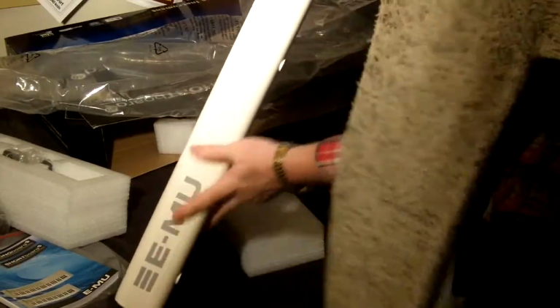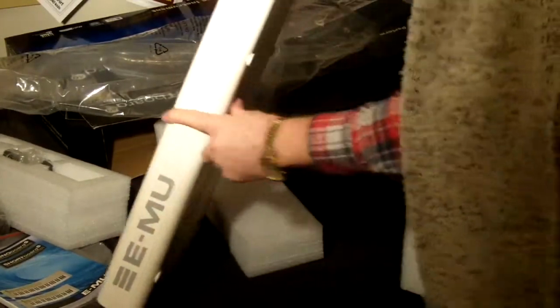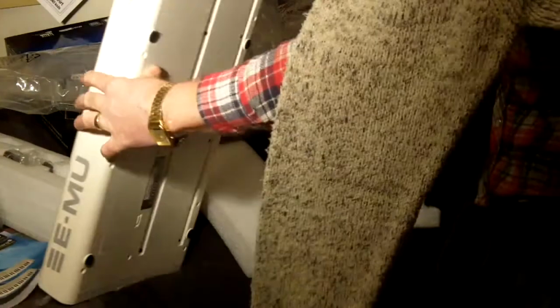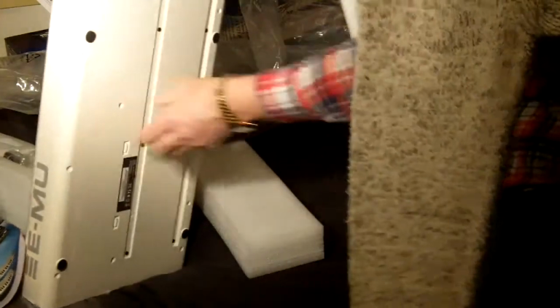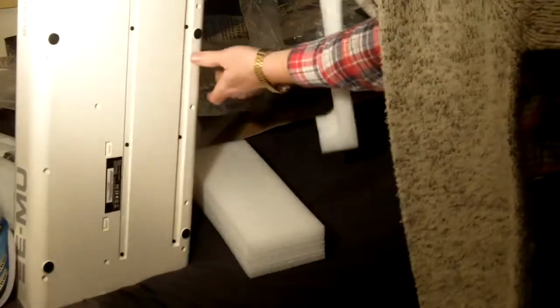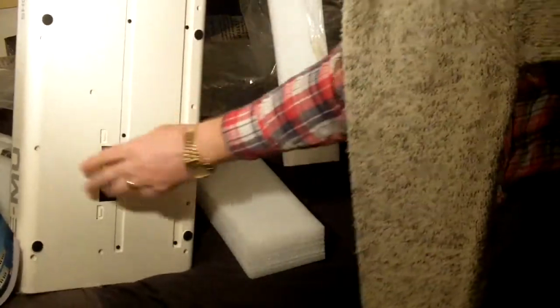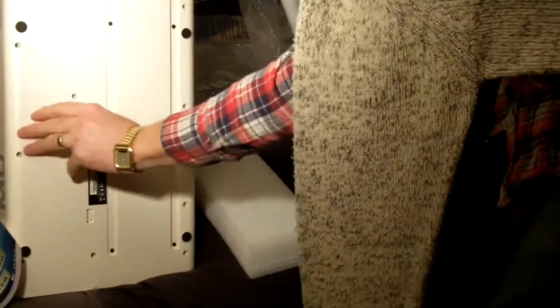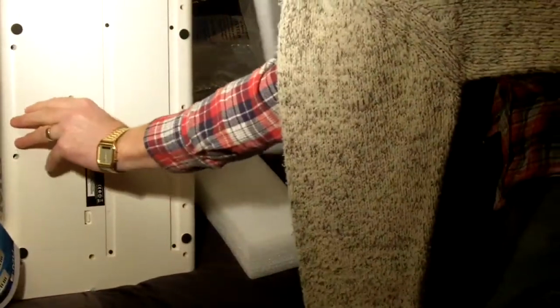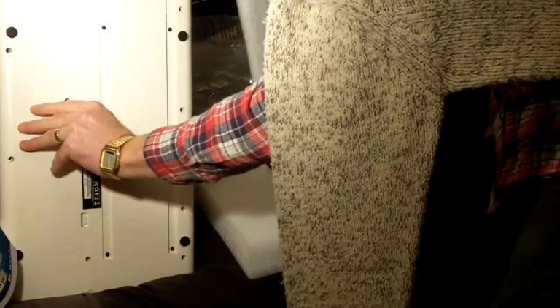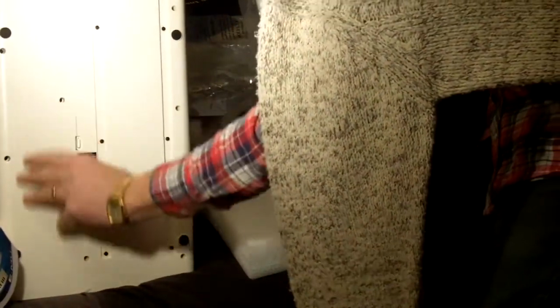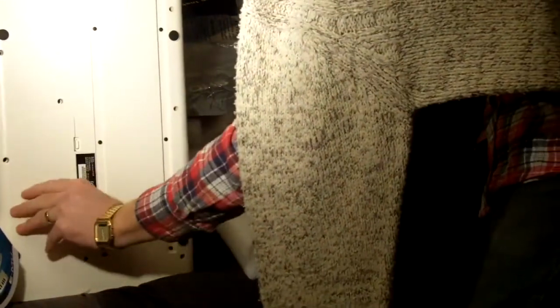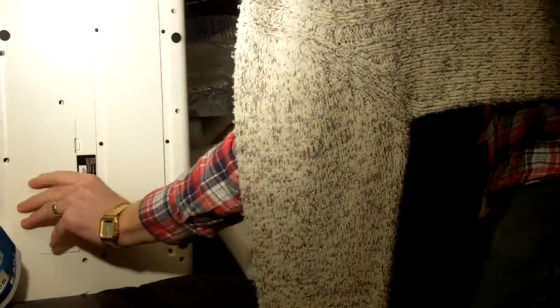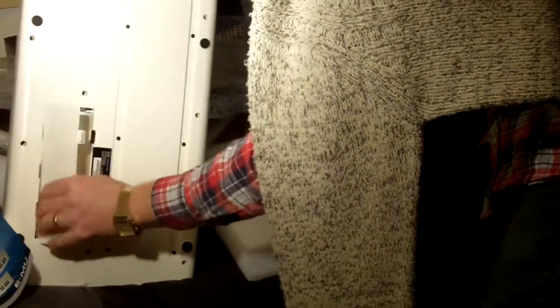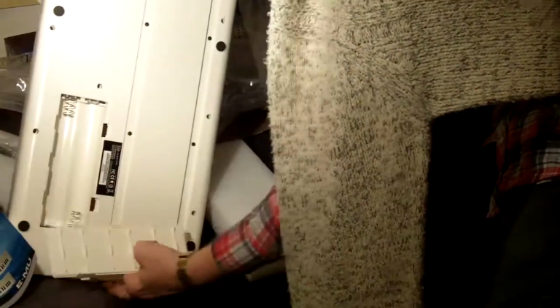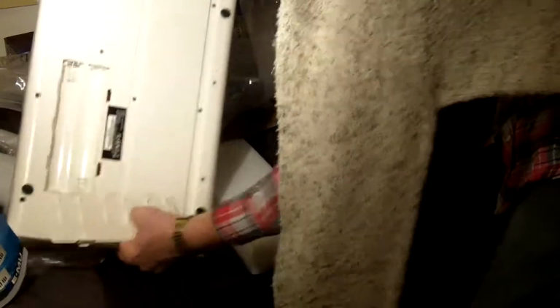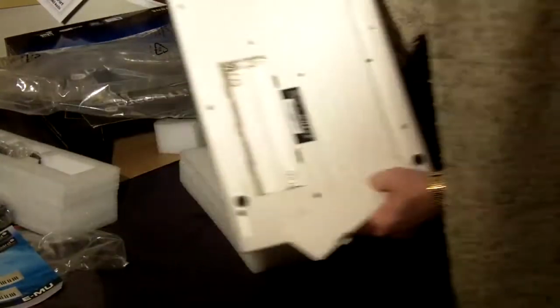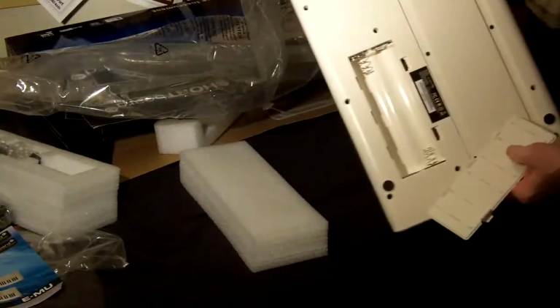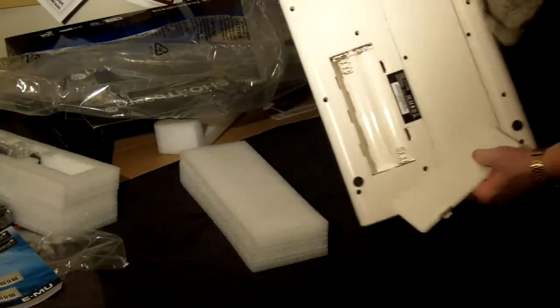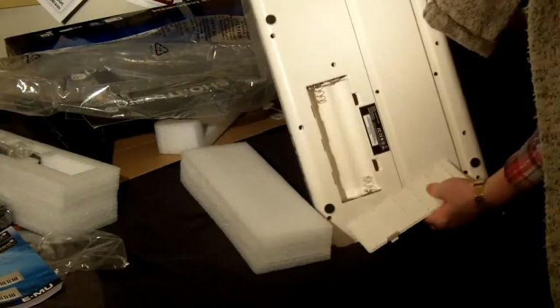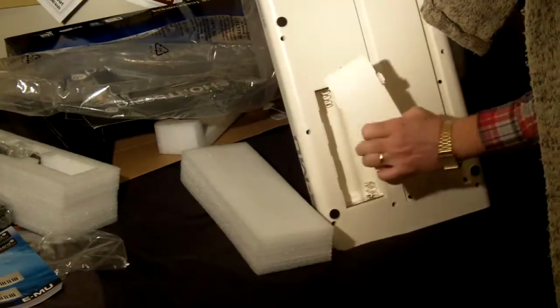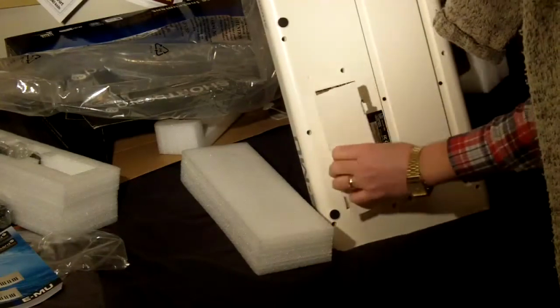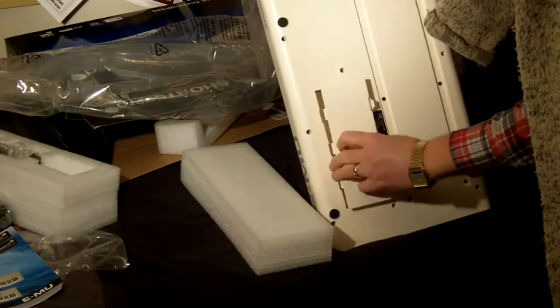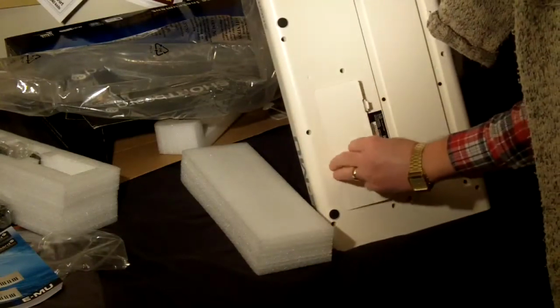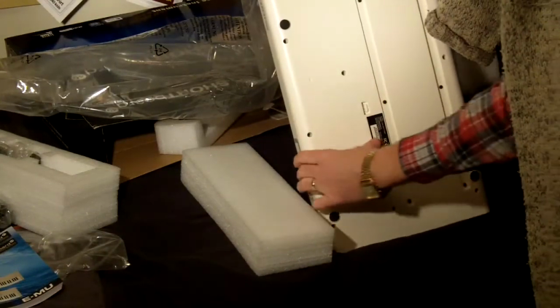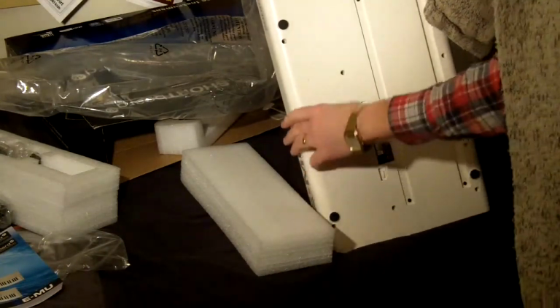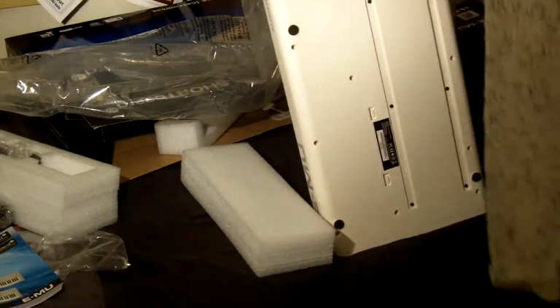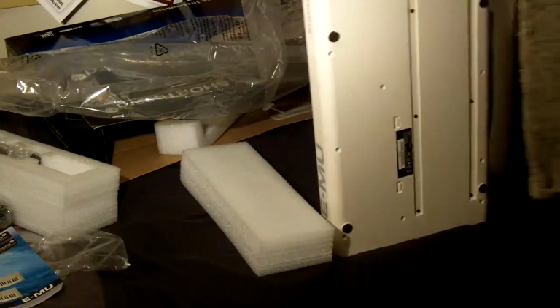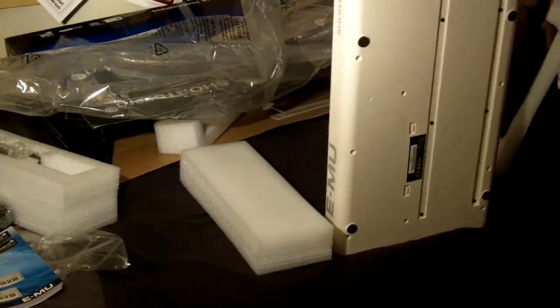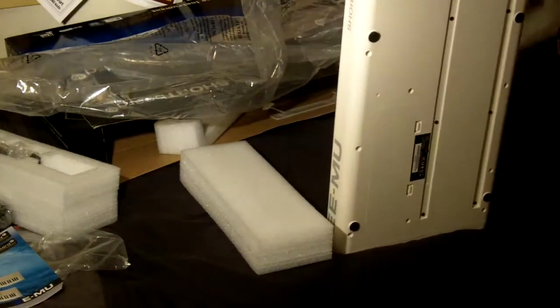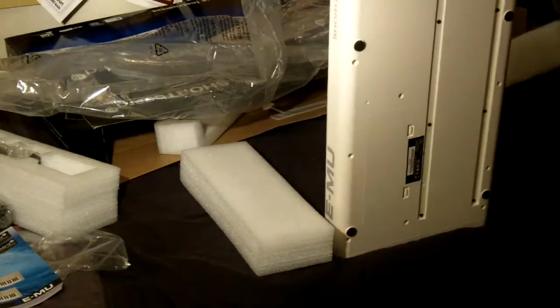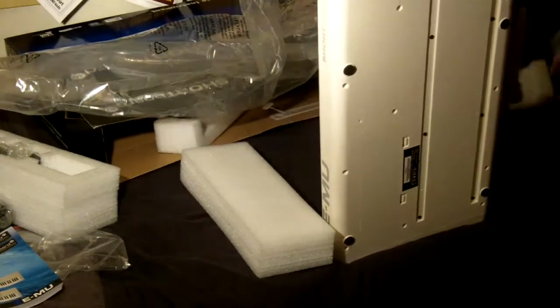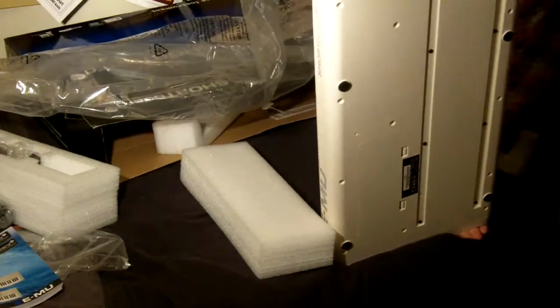Connections on the back. Quite light. And room for batteries.